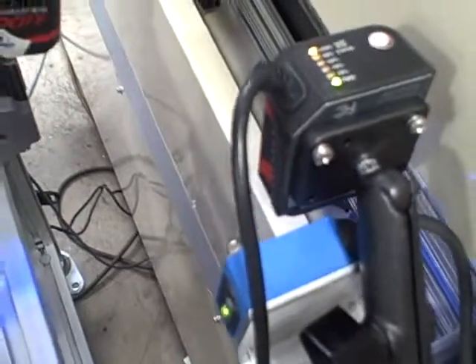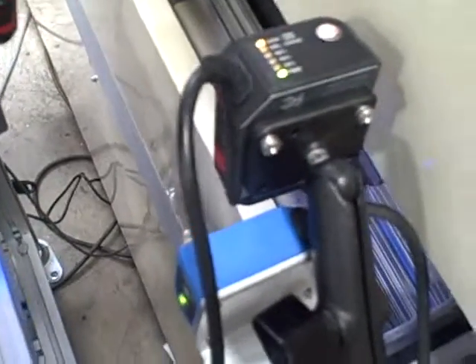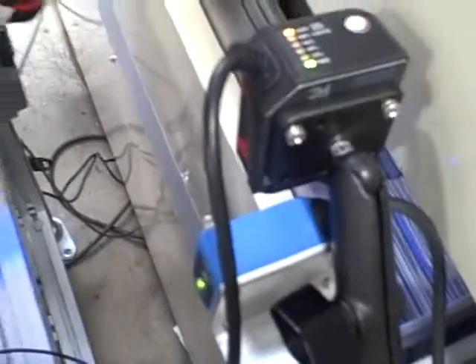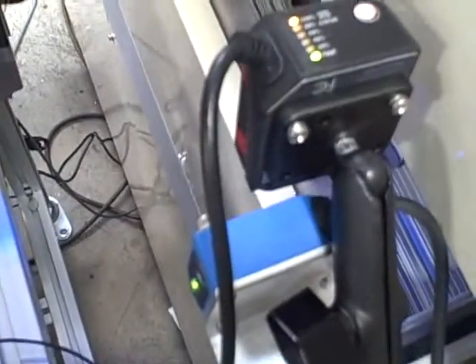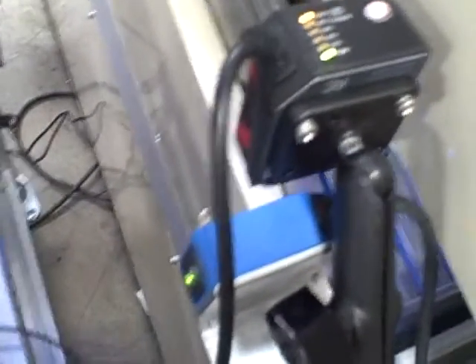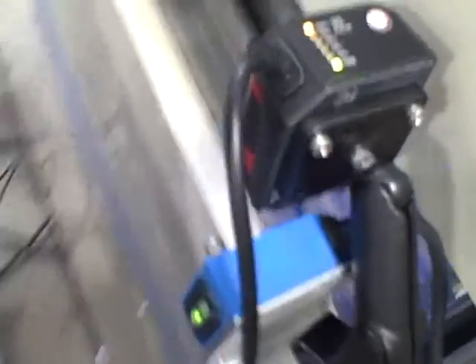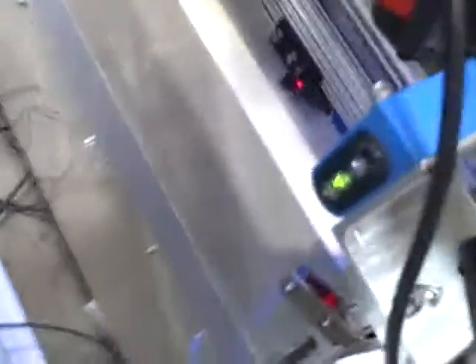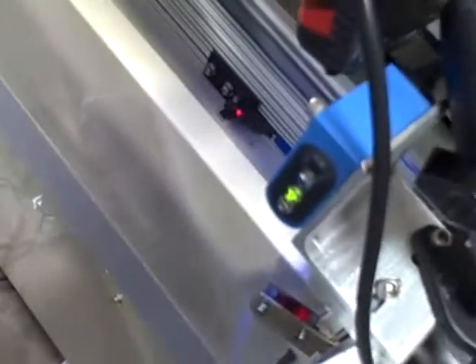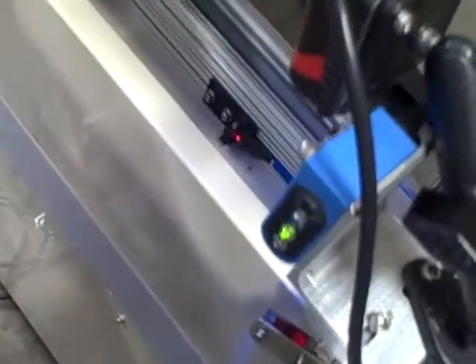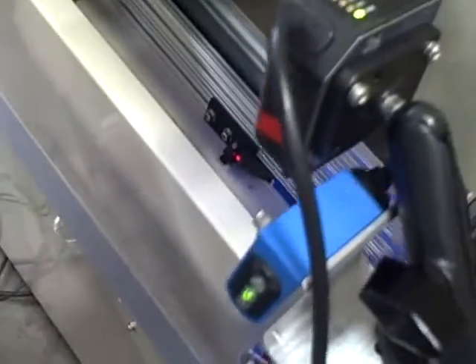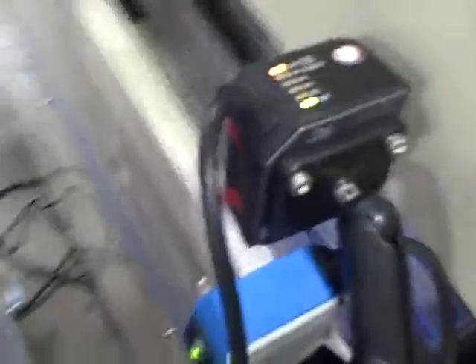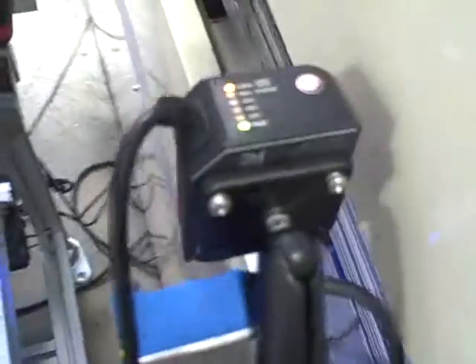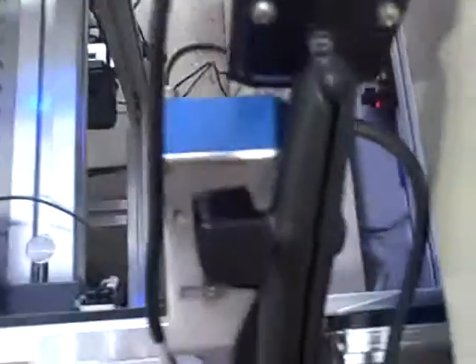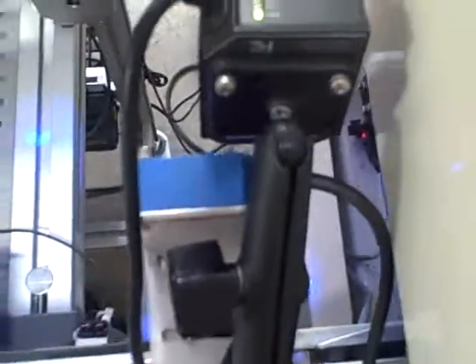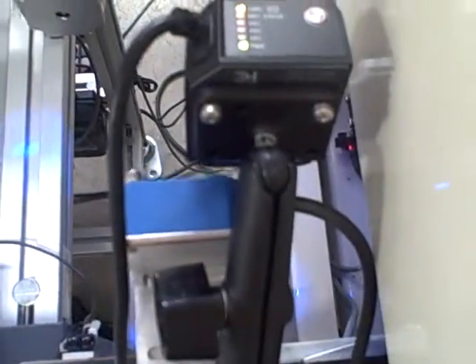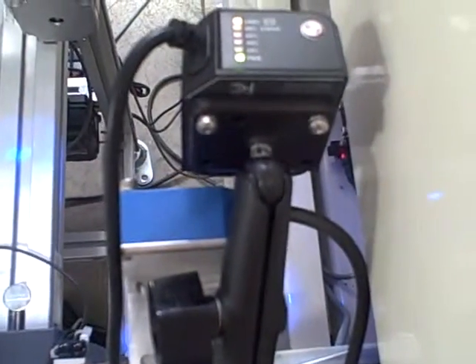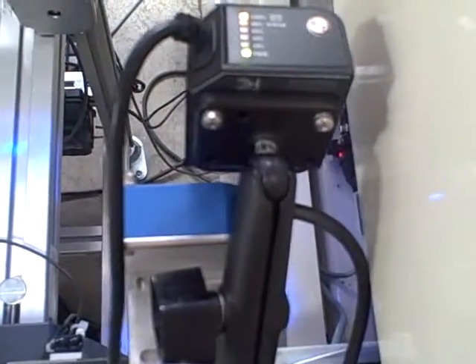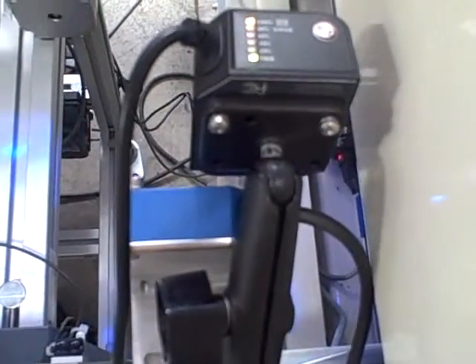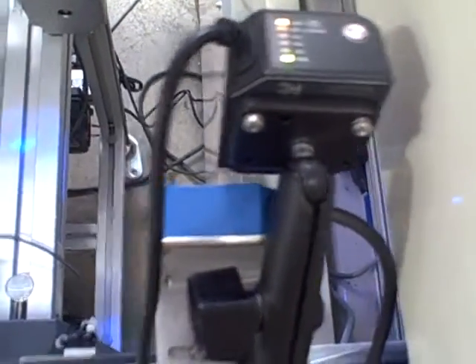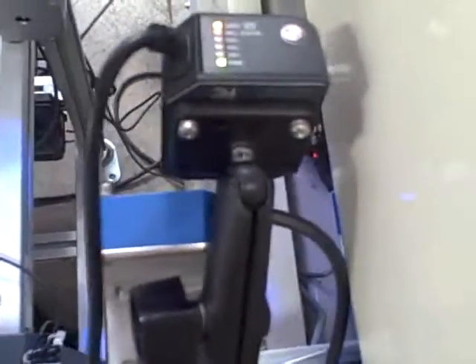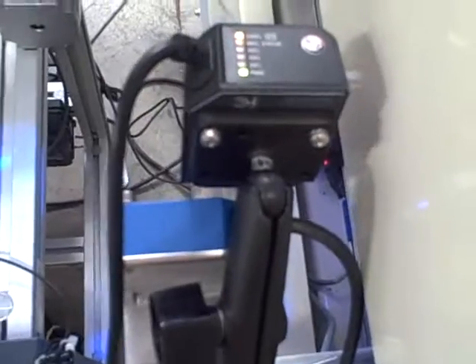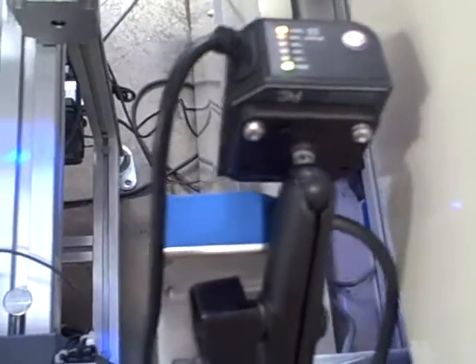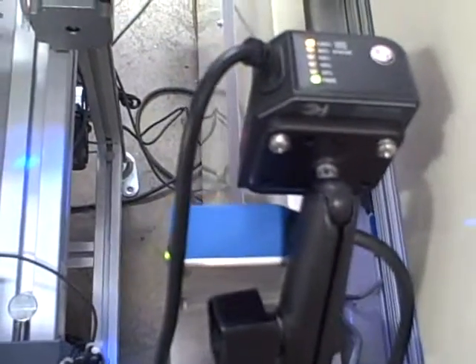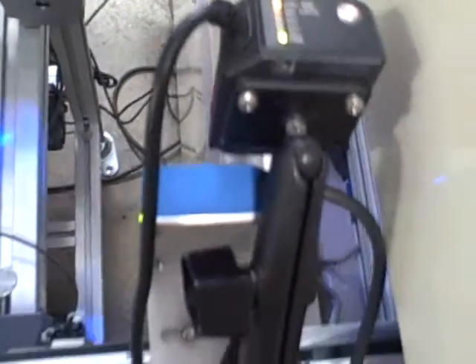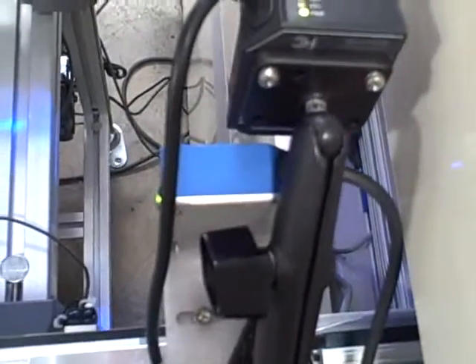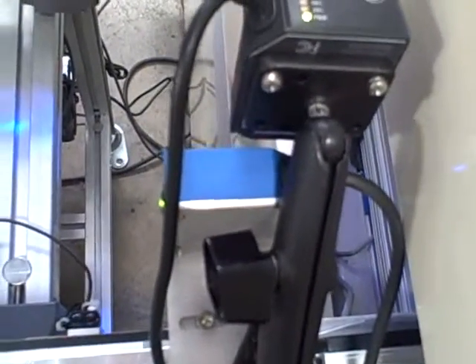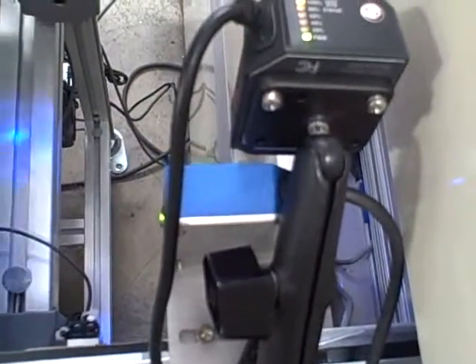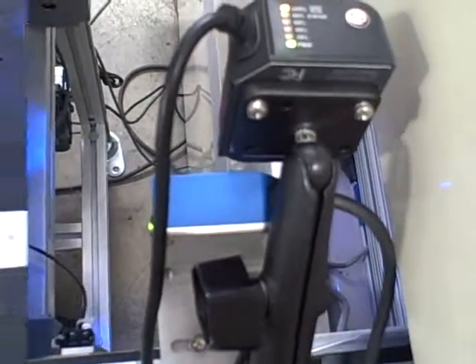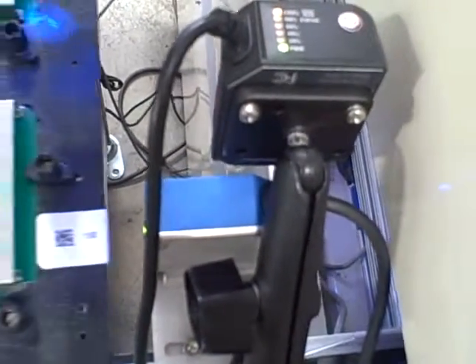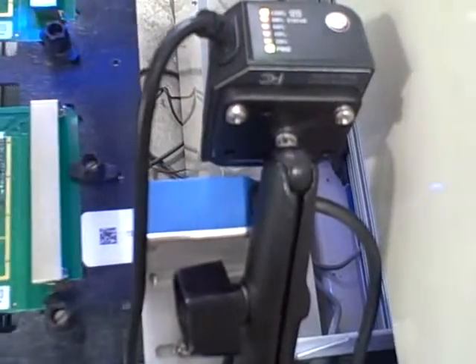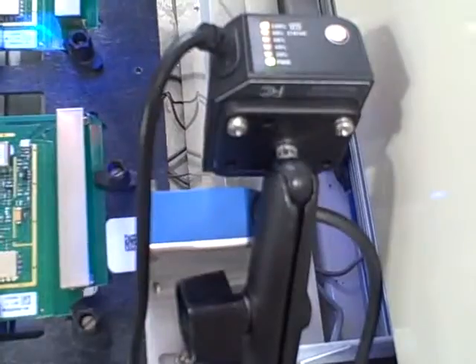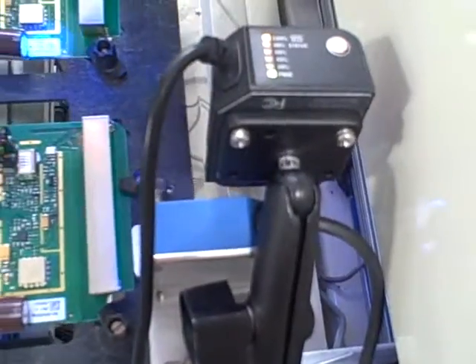This is Justin Long, Pacific ID. On the scanner mount, we're going to need to mount the scanner behind the sensor or in front of the sensor. The sensor needs to trigger the board first before the scanner can see the pallet ID.